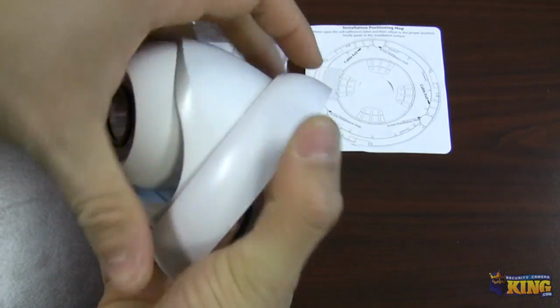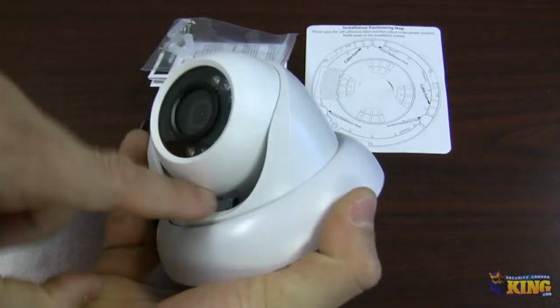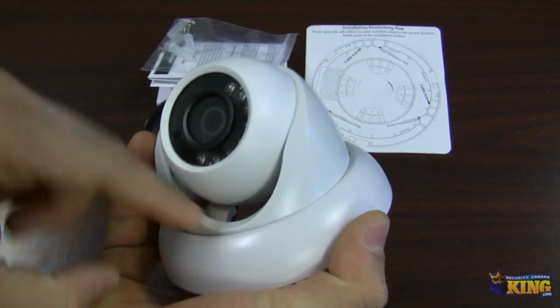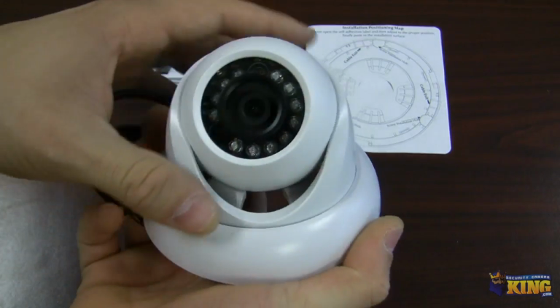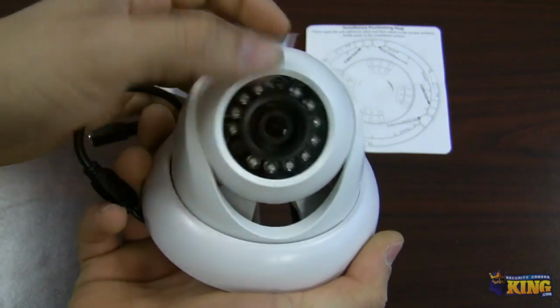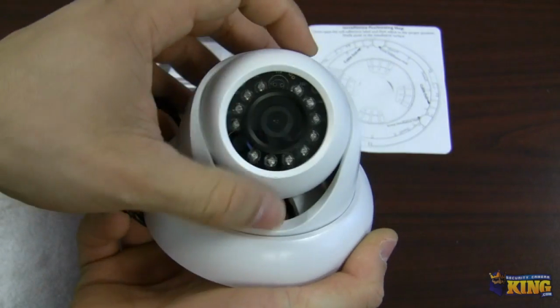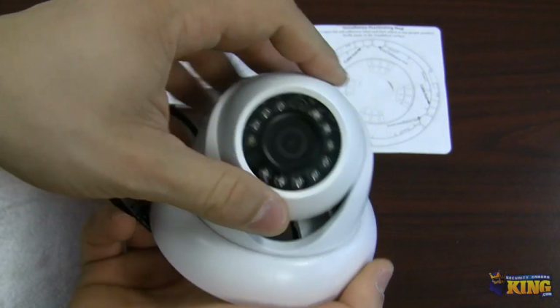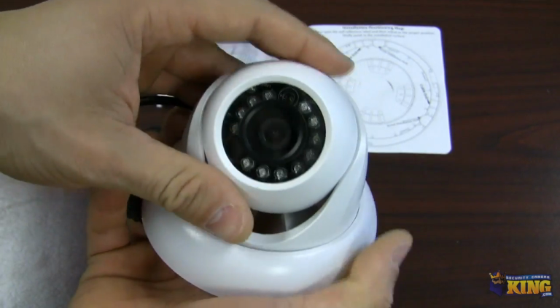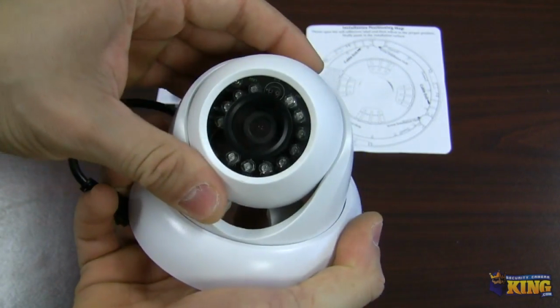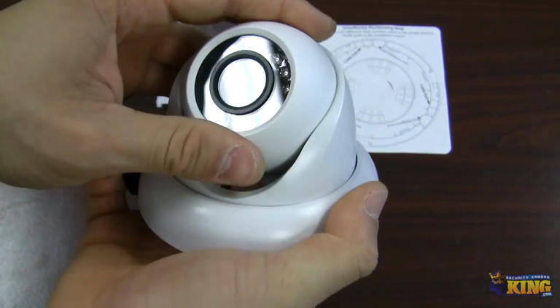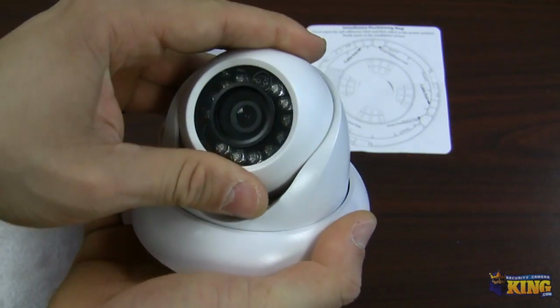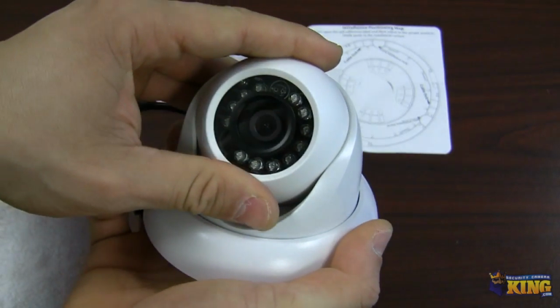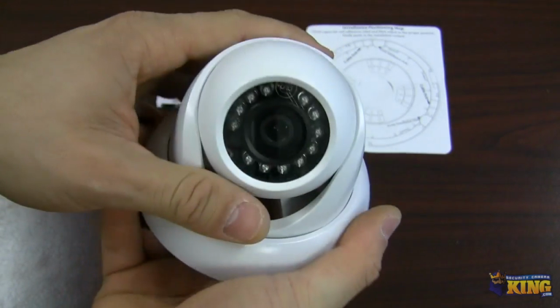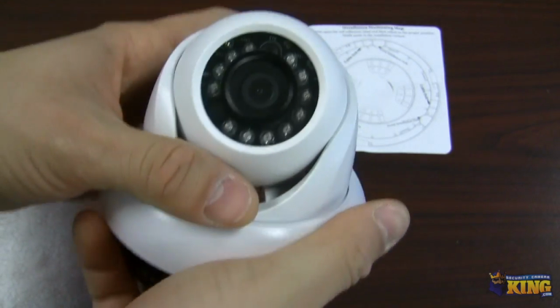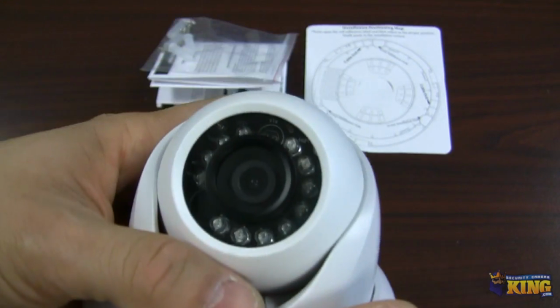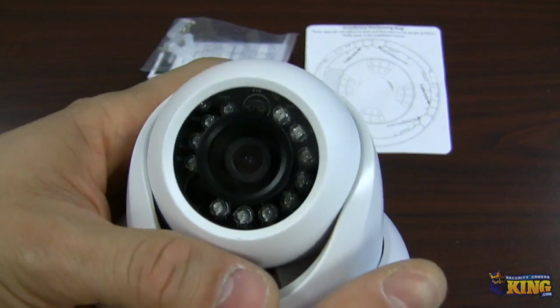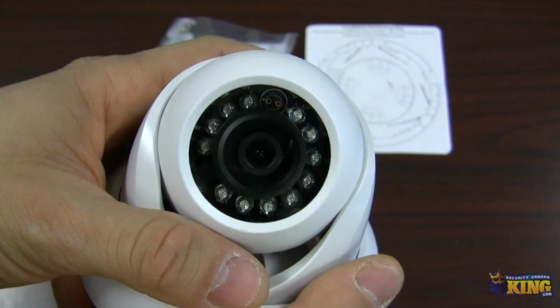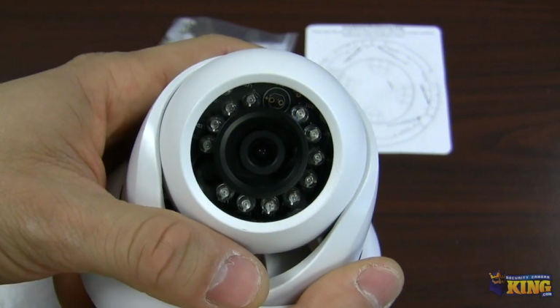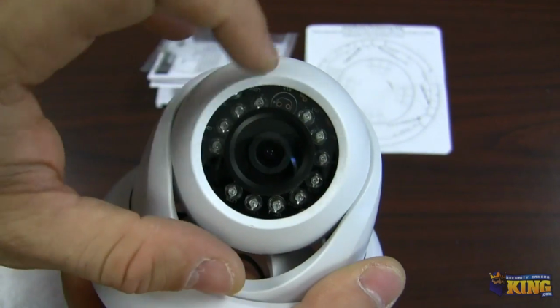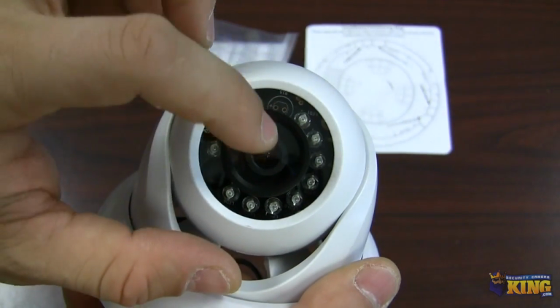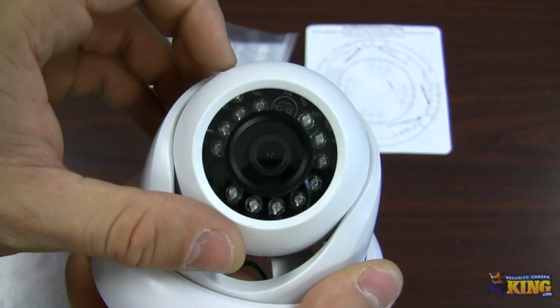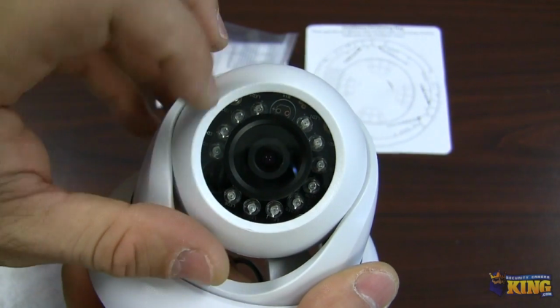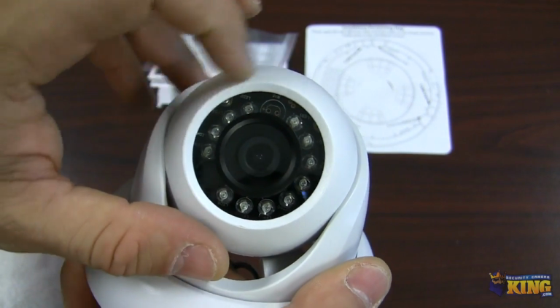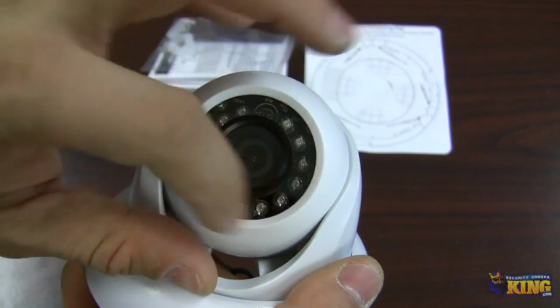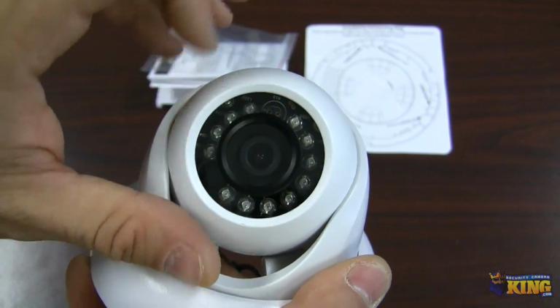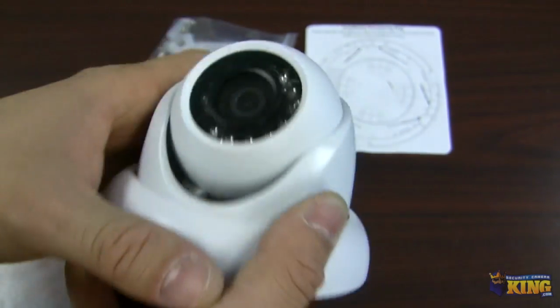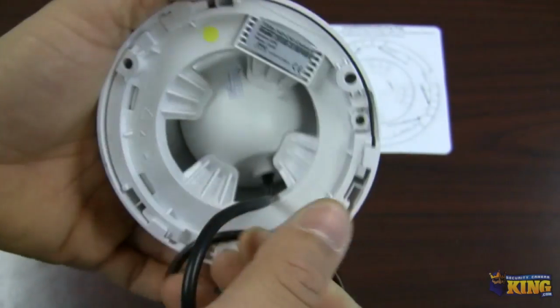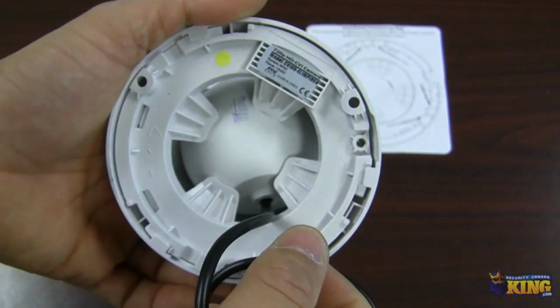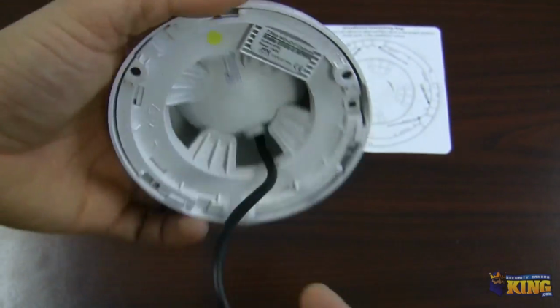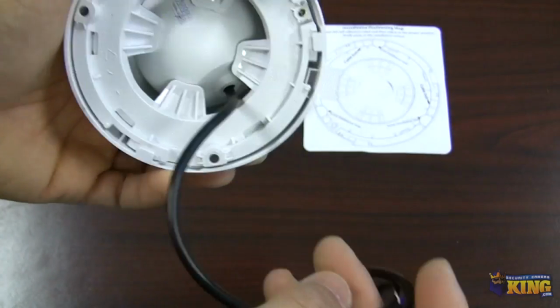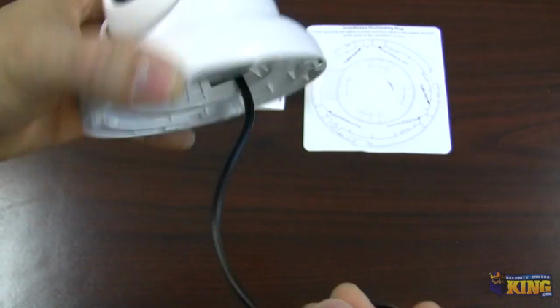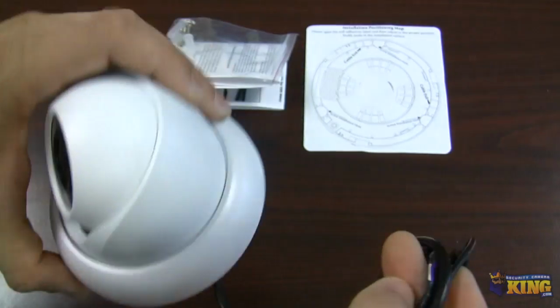There is a screw inside and then you can adjust the dome however you want it. As you can see here, there's the 3.6mm lens and the IRs. Again, very easy to mount.